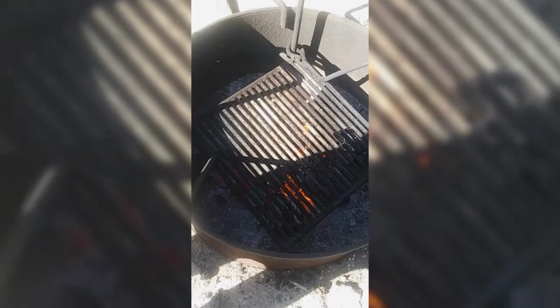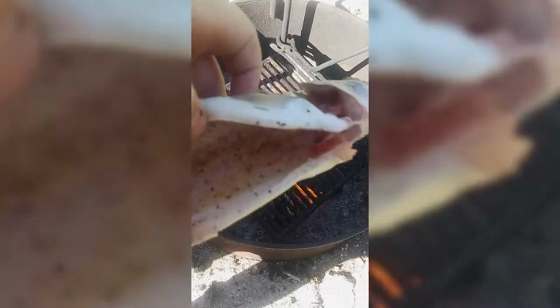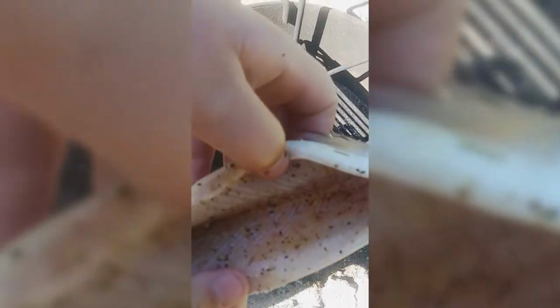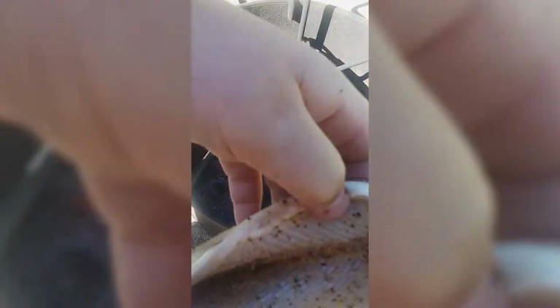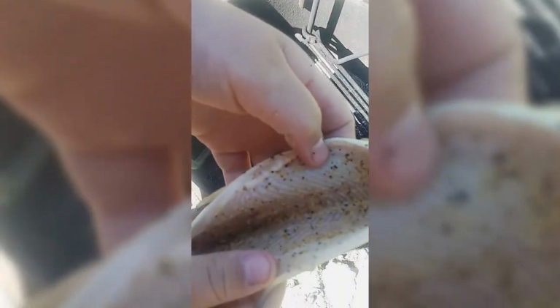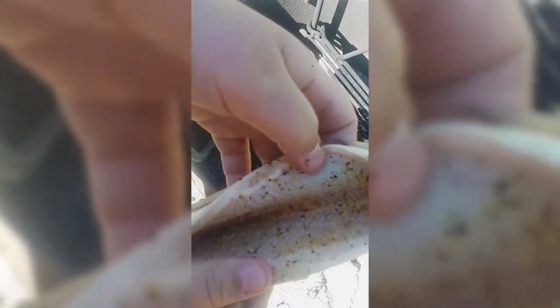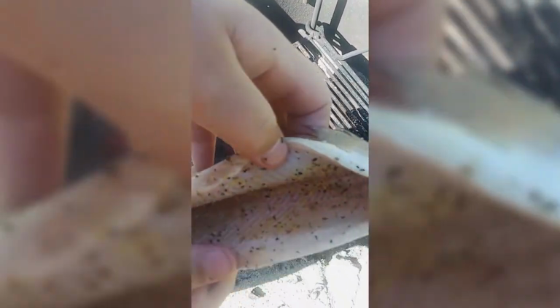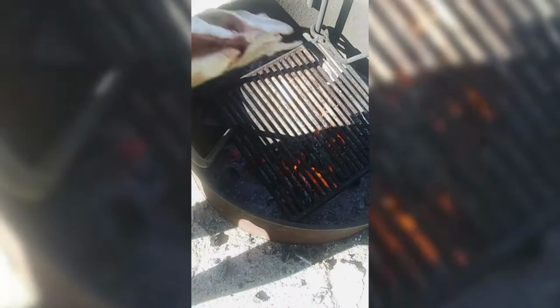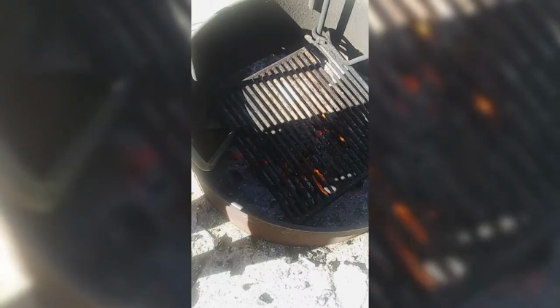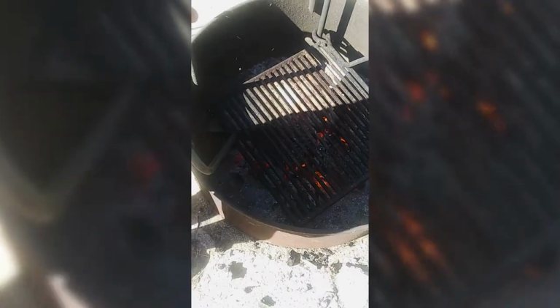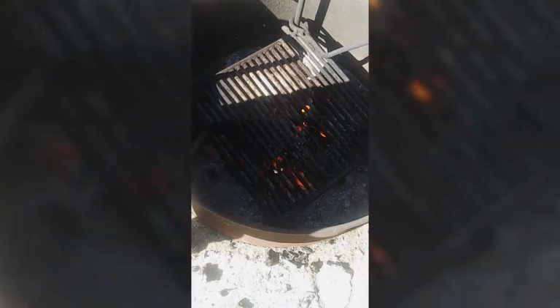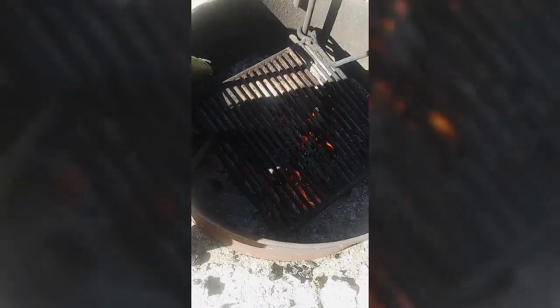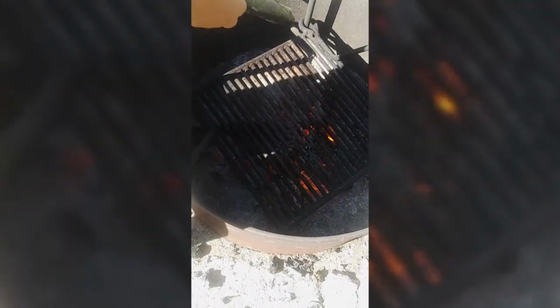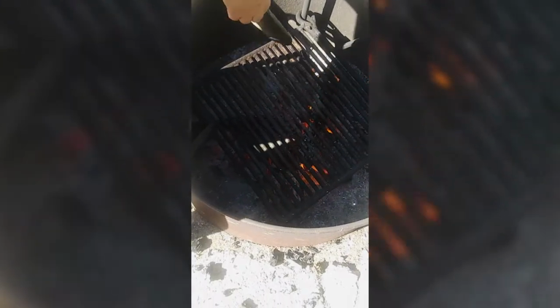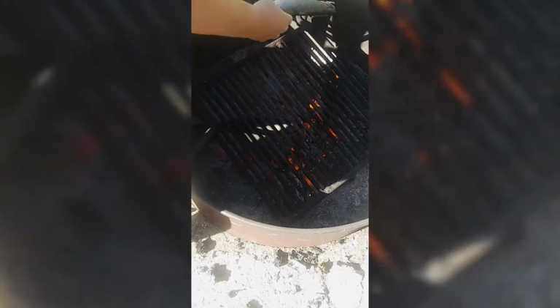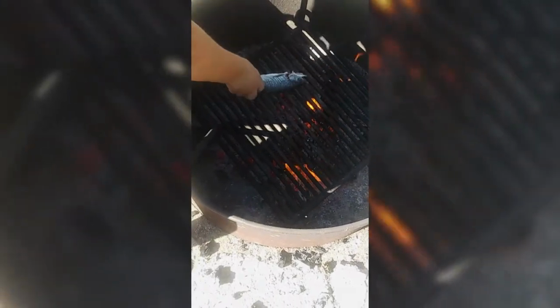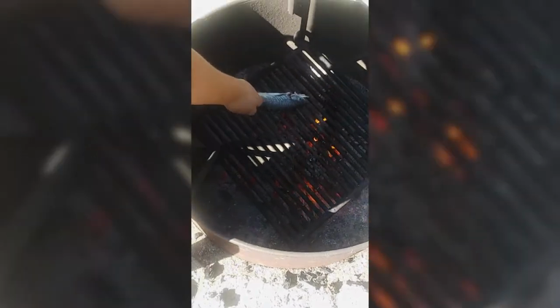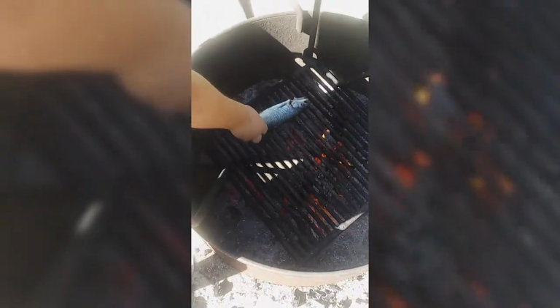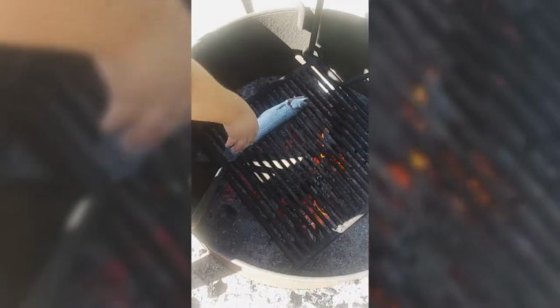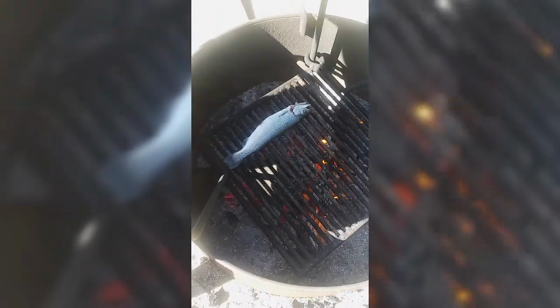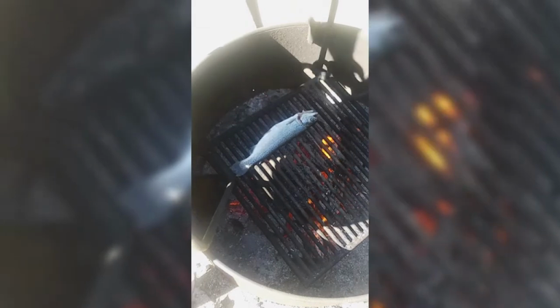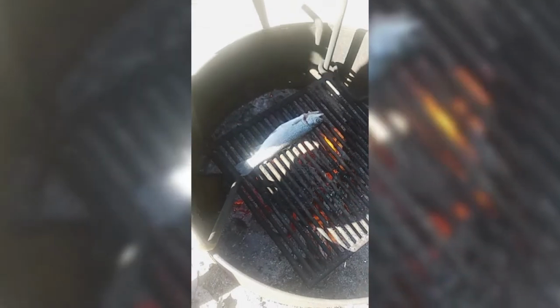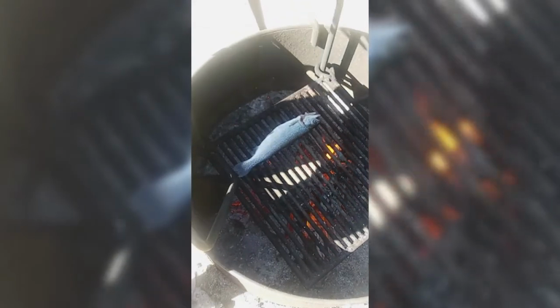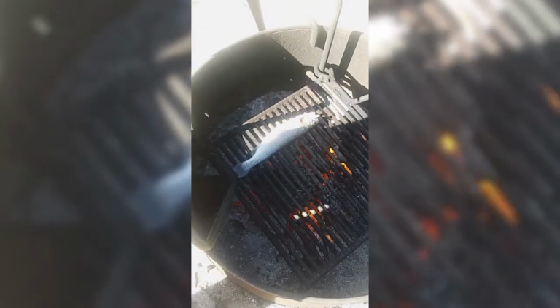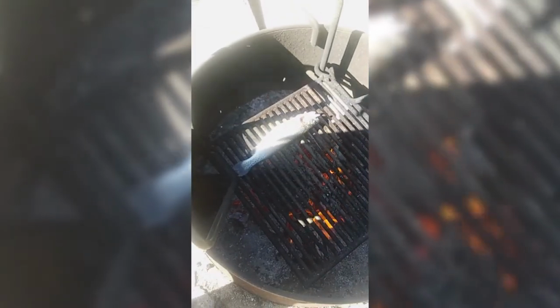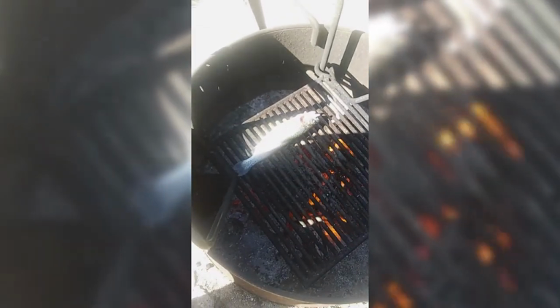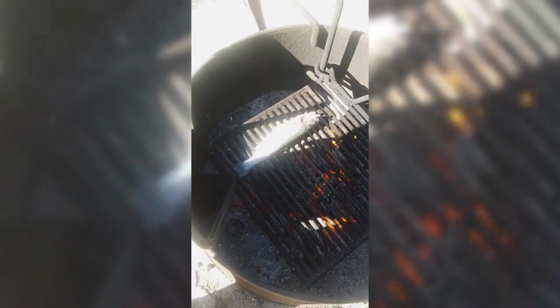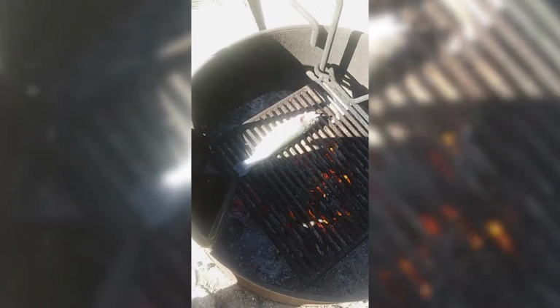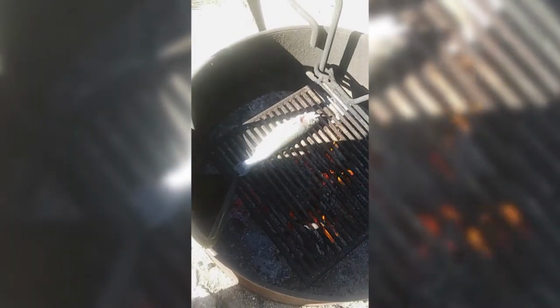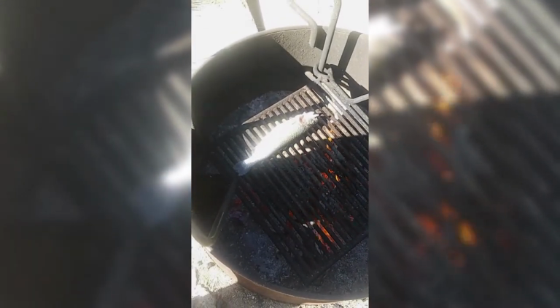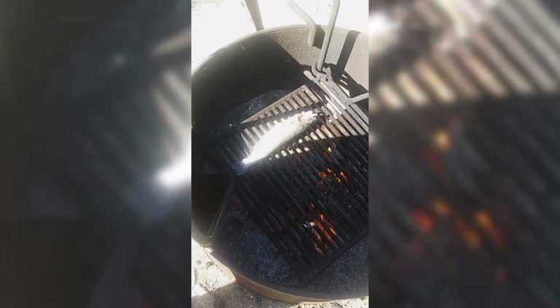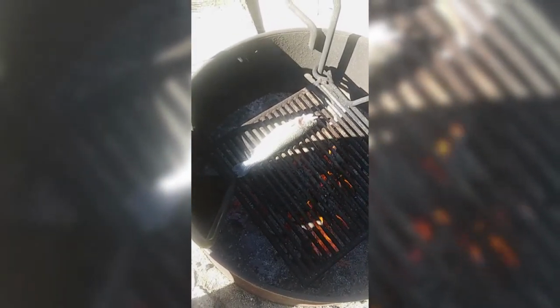All right, so now that we got it all seasoned and nice, you're gonna want to slap that thick boy on your flames and keep it on that side for around six minutes.